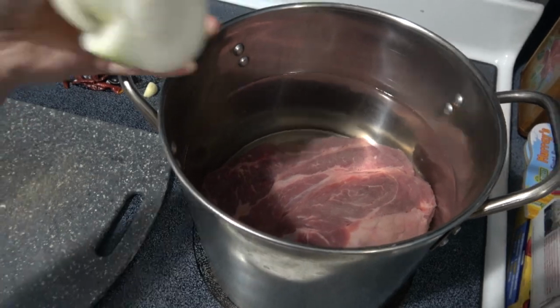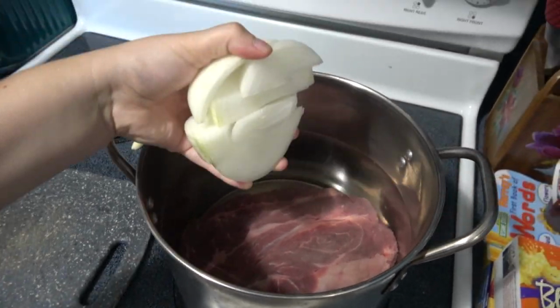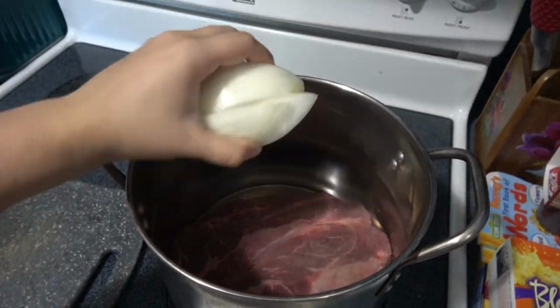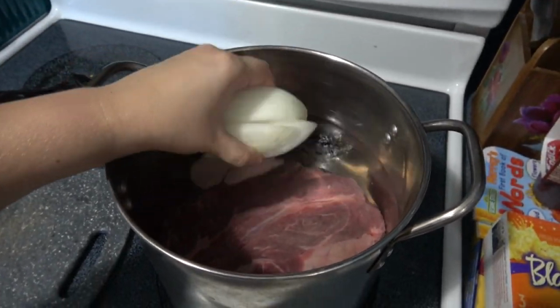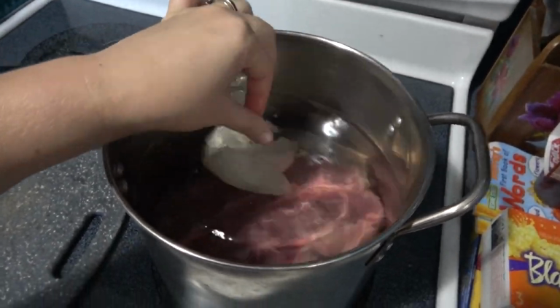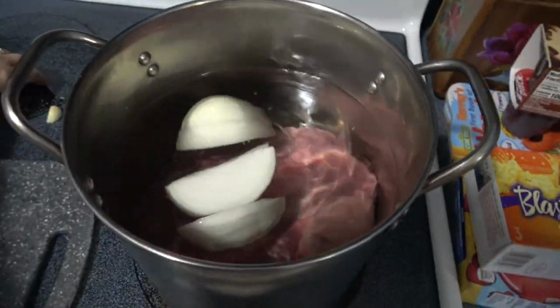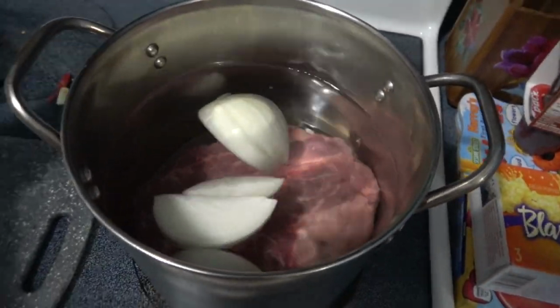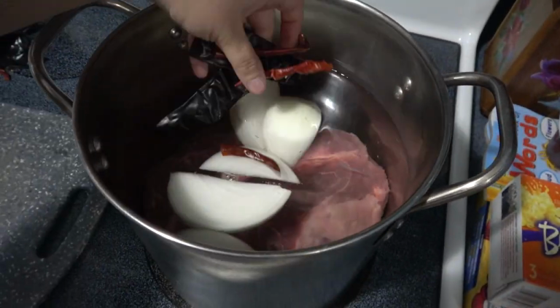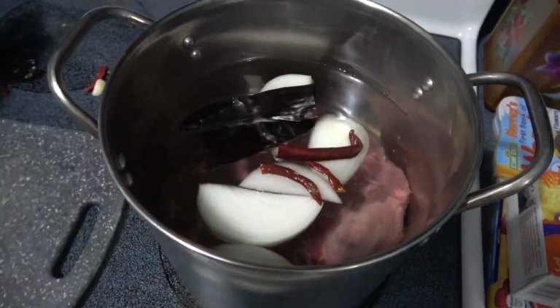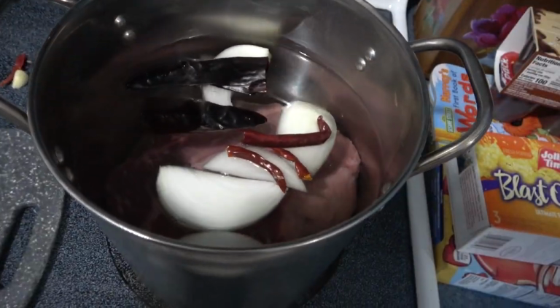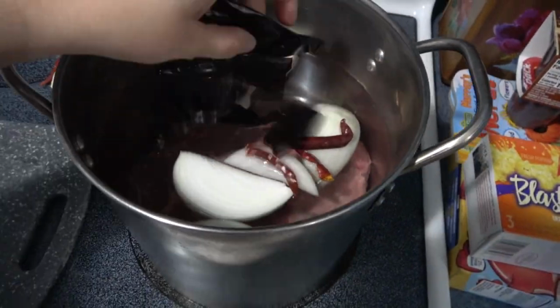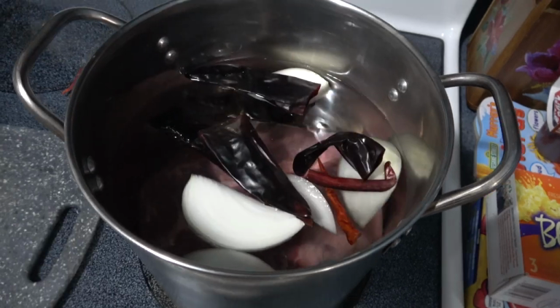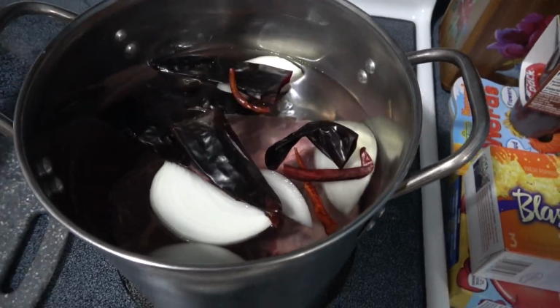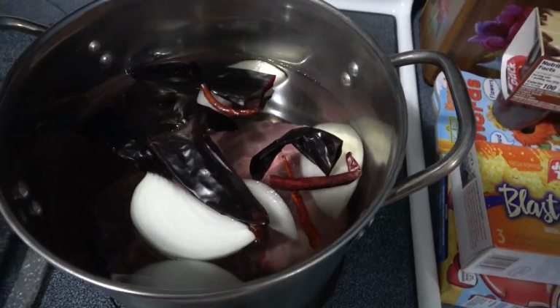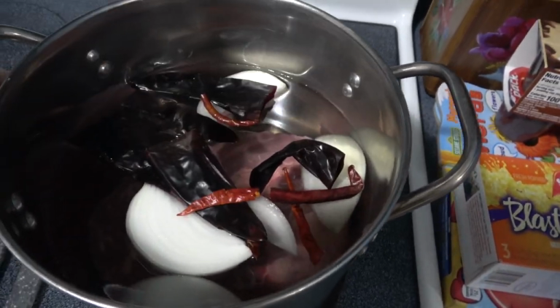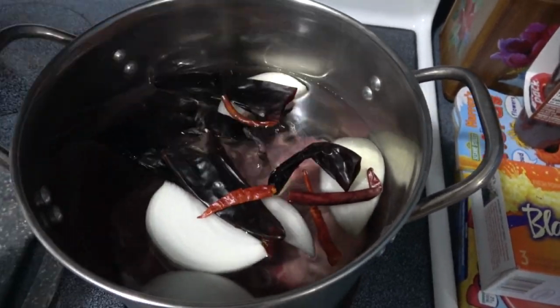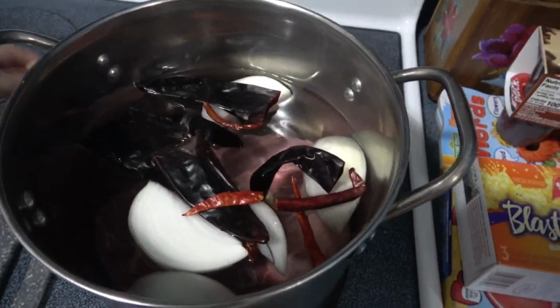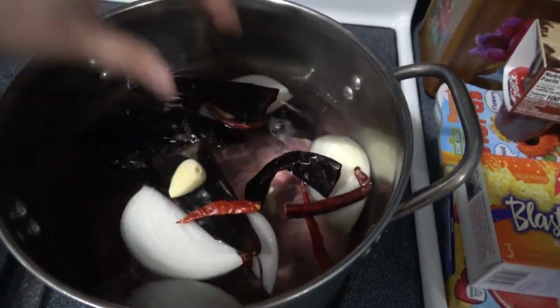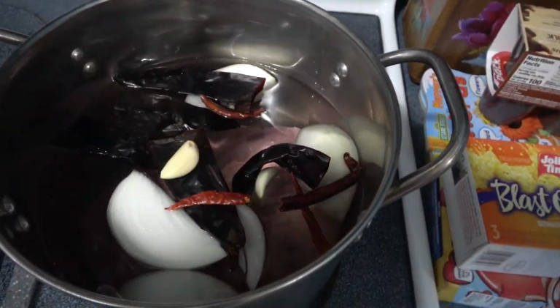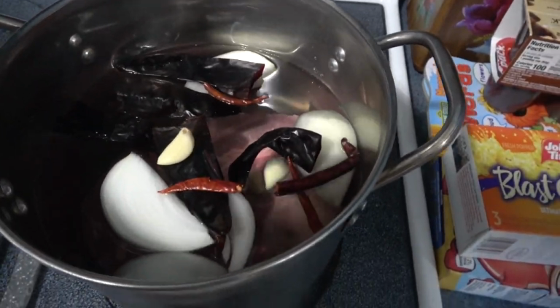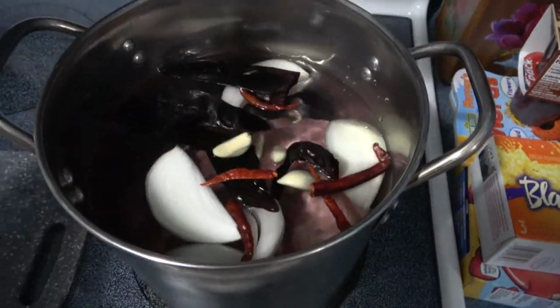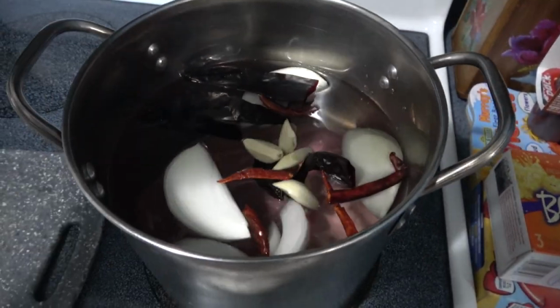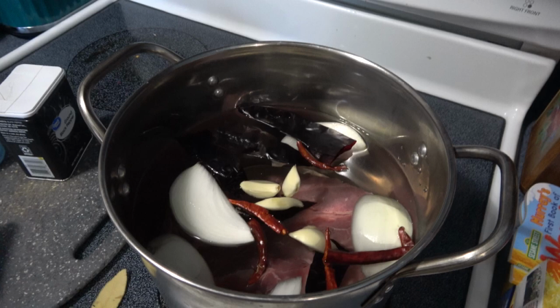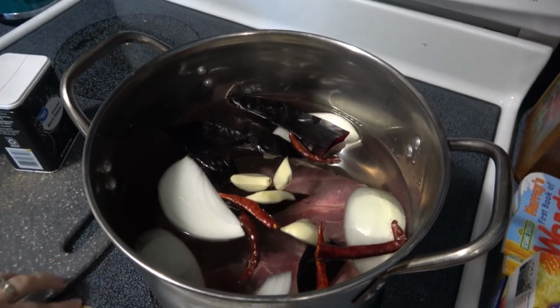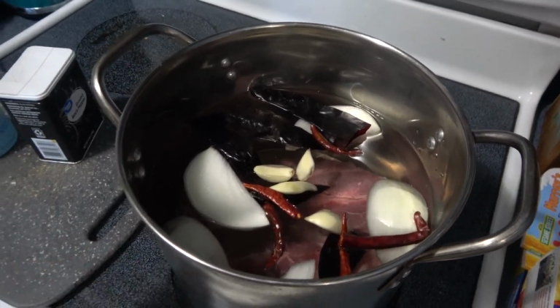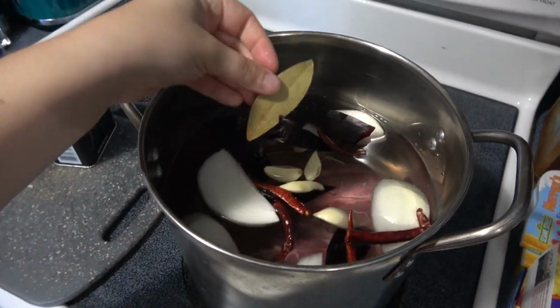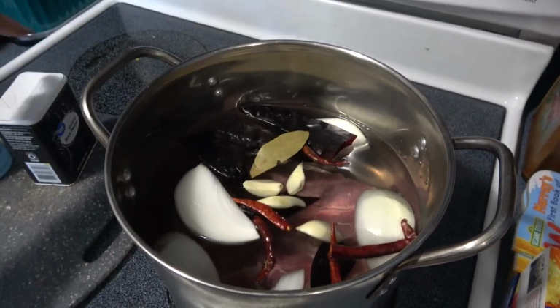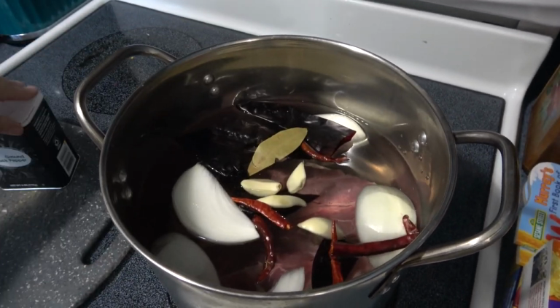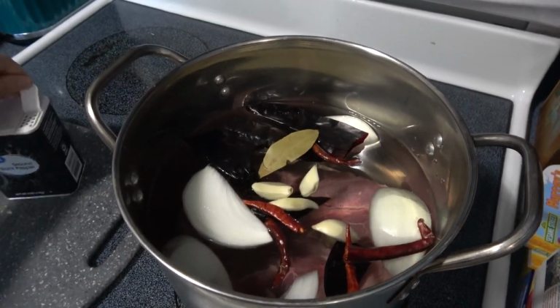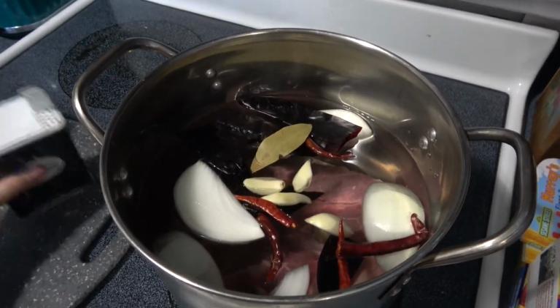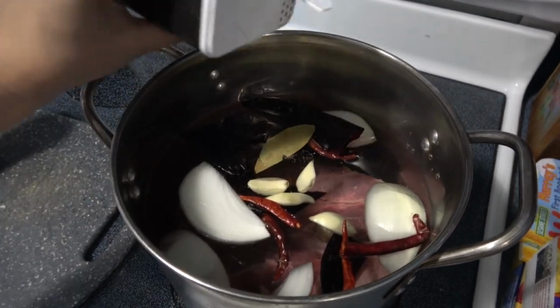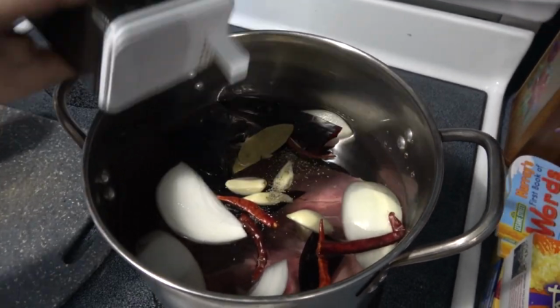Next I'm just adding all my ingredients to the pot — half an onion, those chilies, some peeled garlic, and then I added a bay leaf with some salt and pepper.